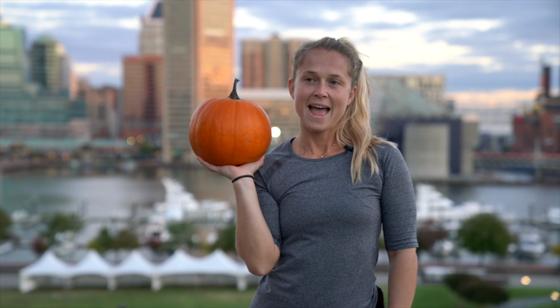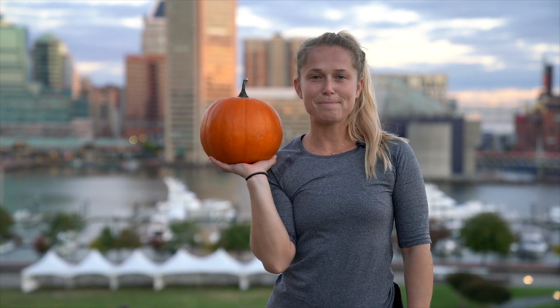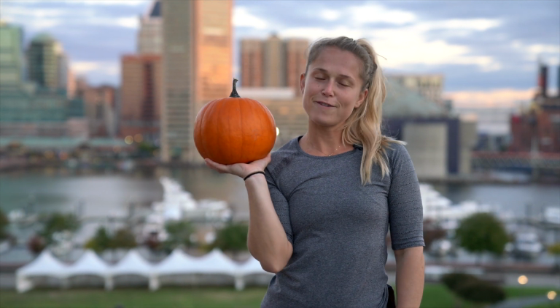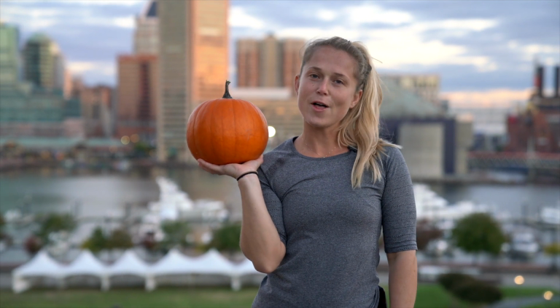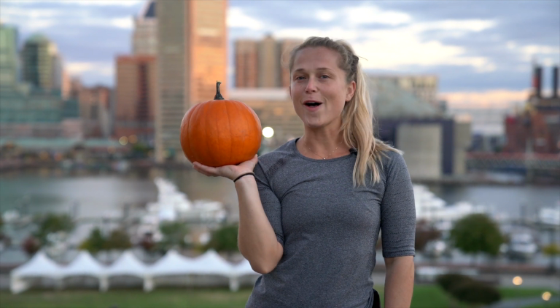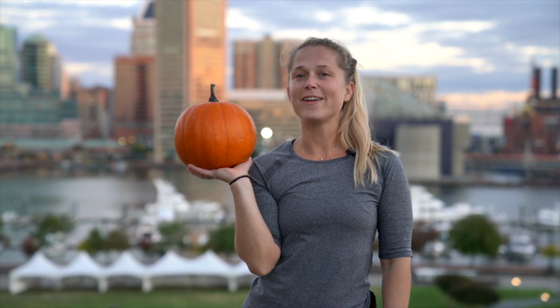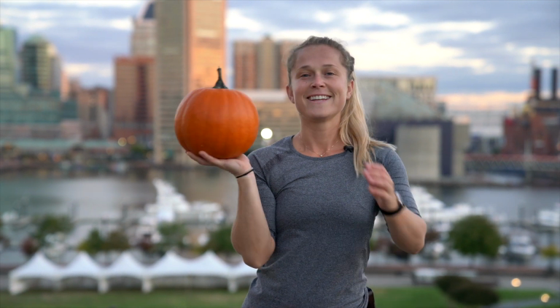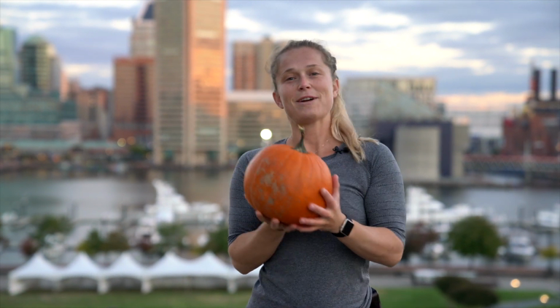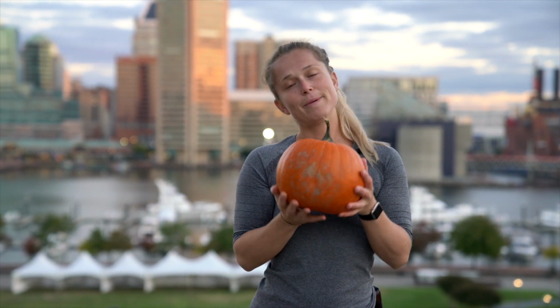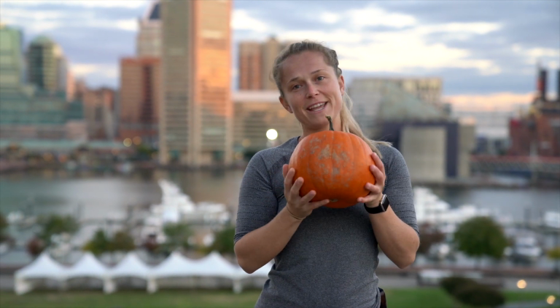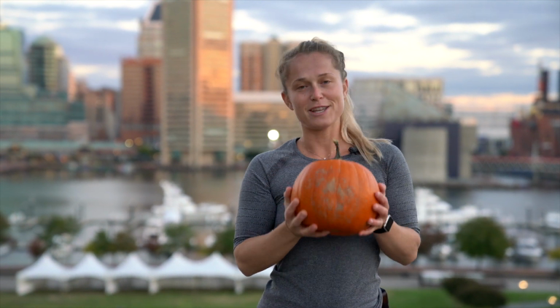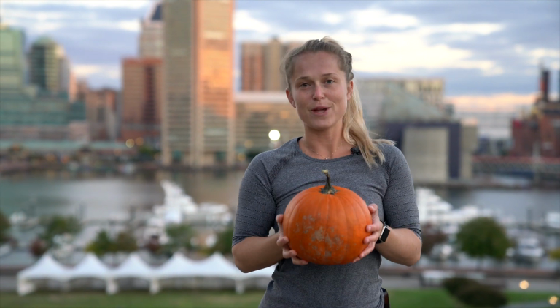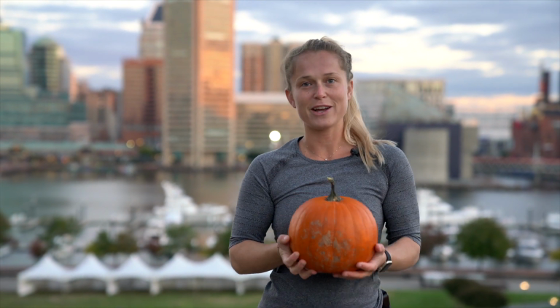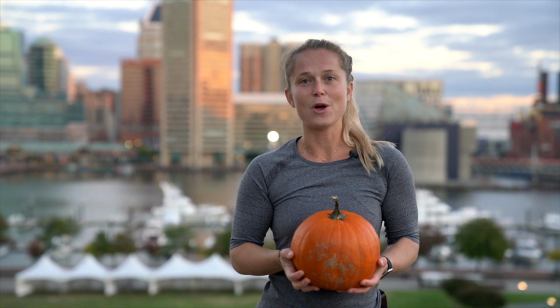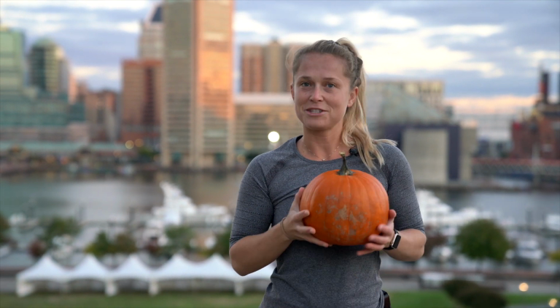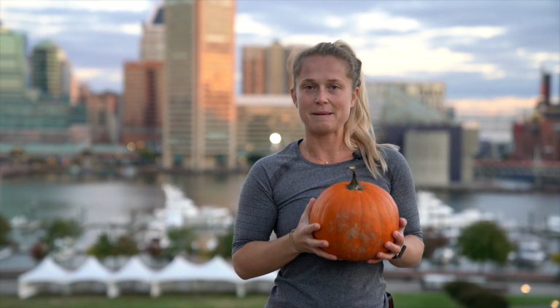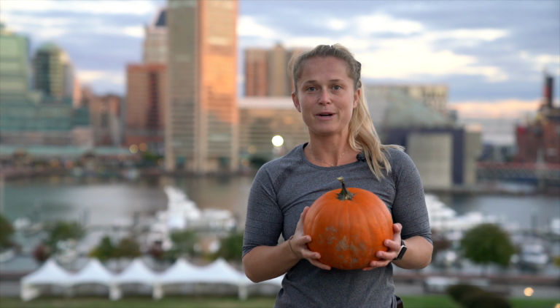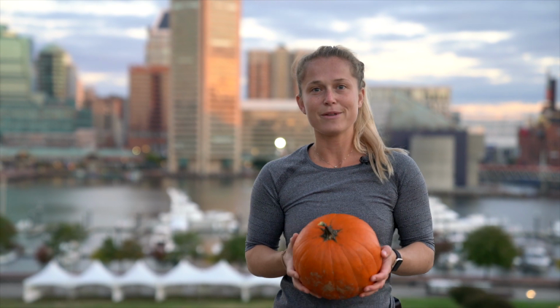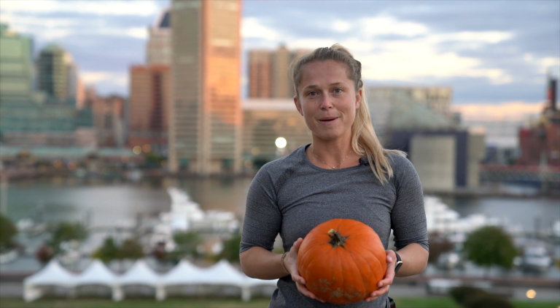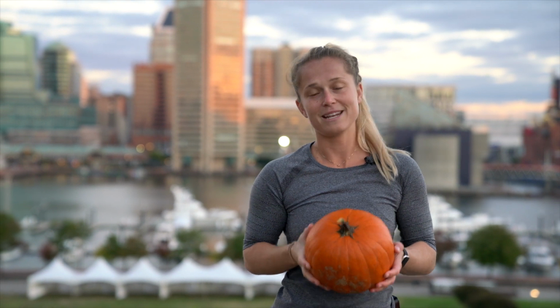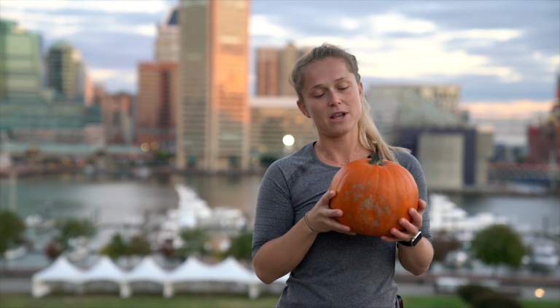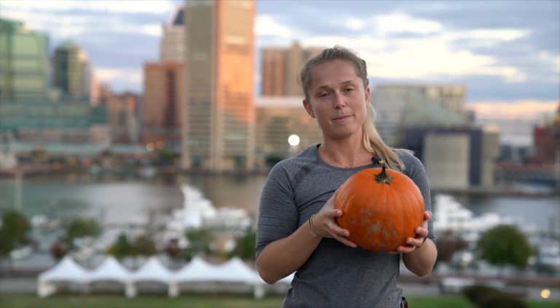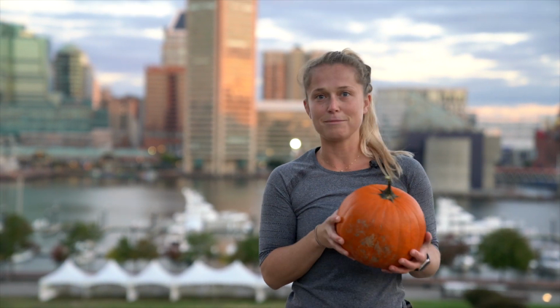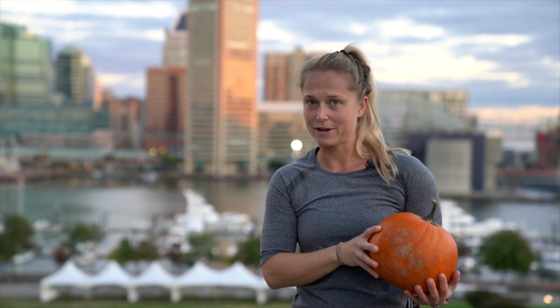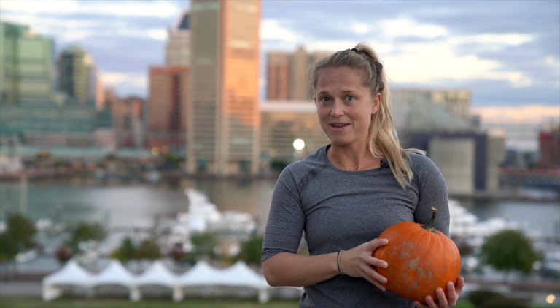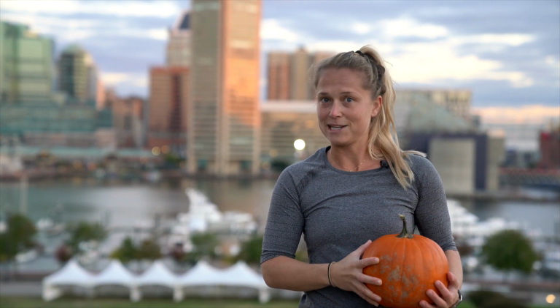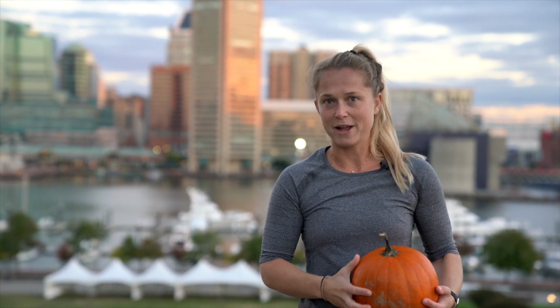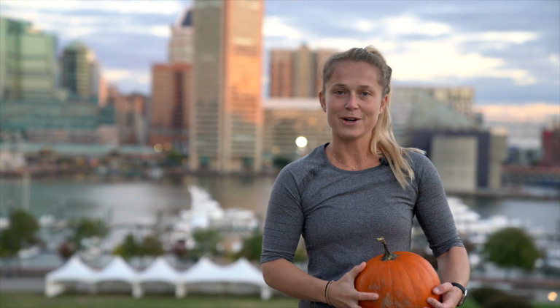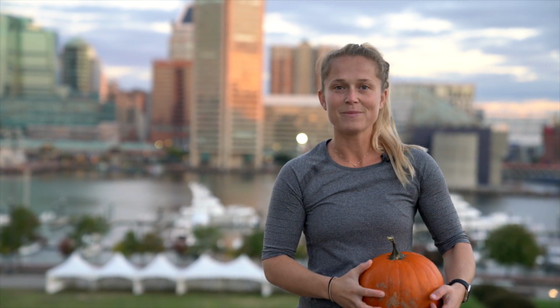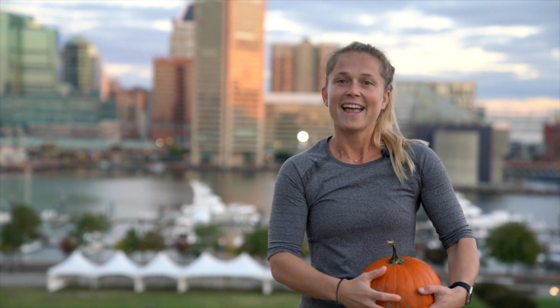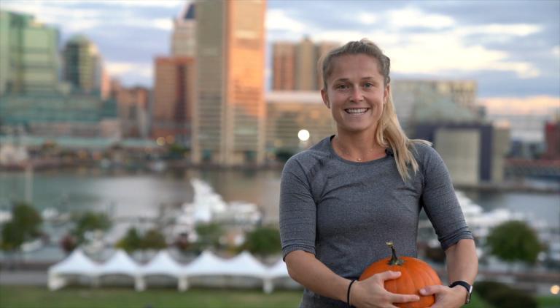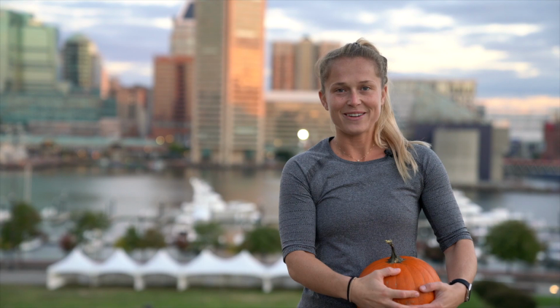Happy fall, y'all. Grab your pumpkin for this fun workout at home. It's just a 10-minute workout with your pumpkin, and if you don't have a pumpkin, I'm sure you could find a make-do one in your home. Let's get going.